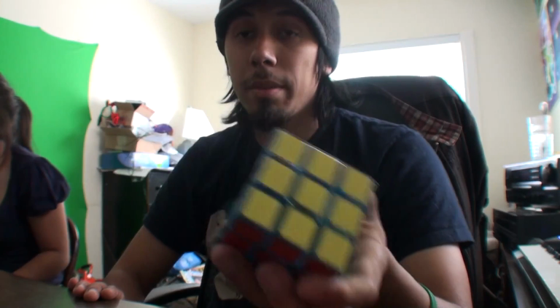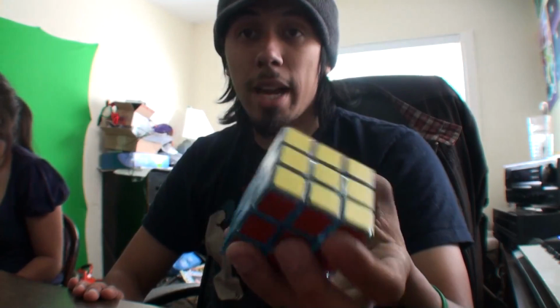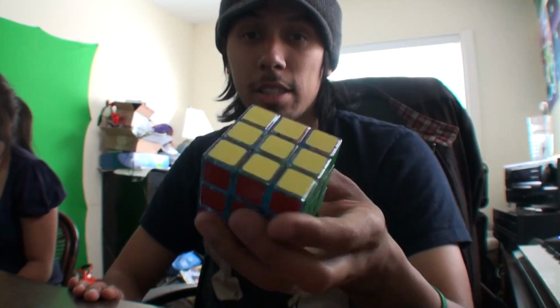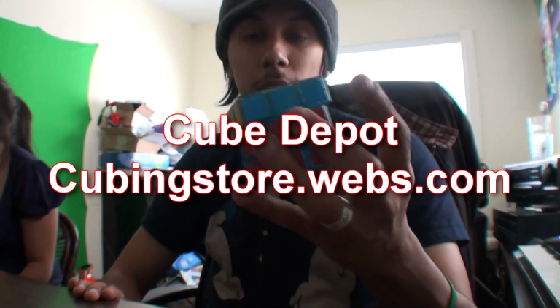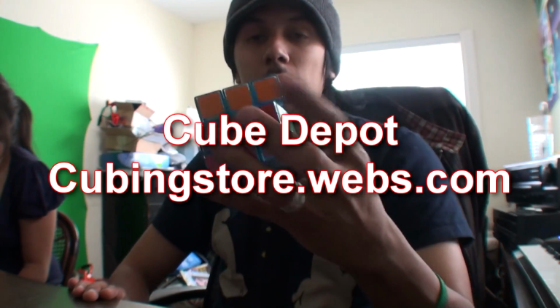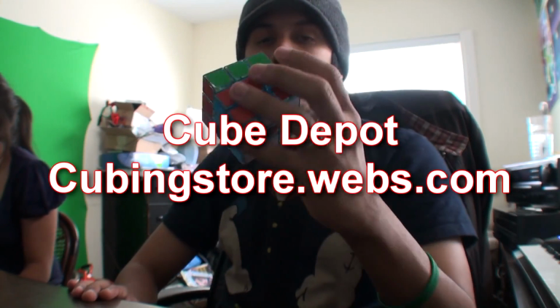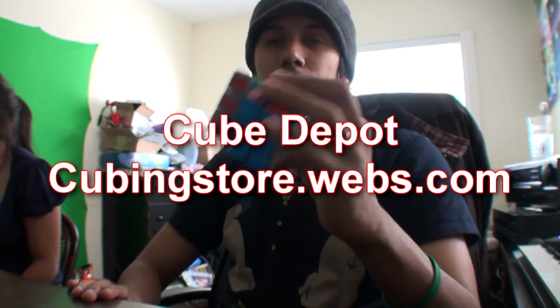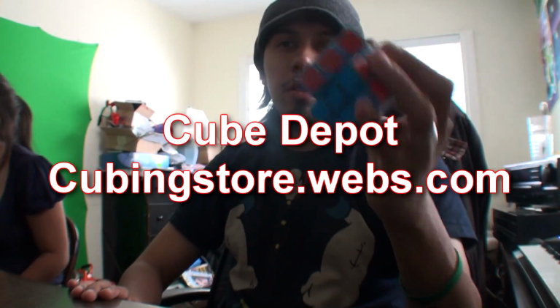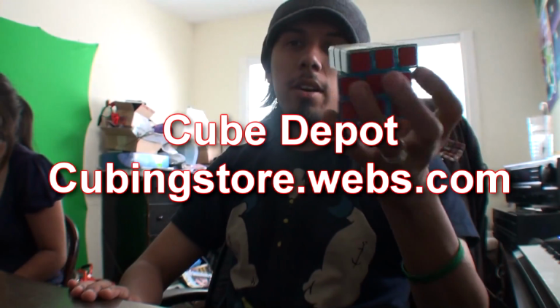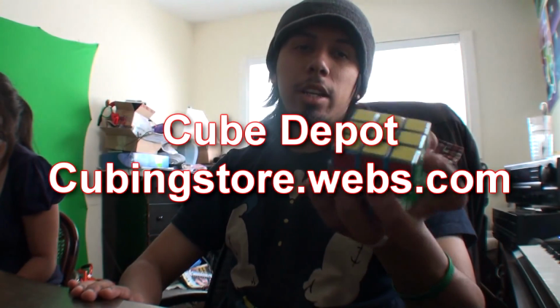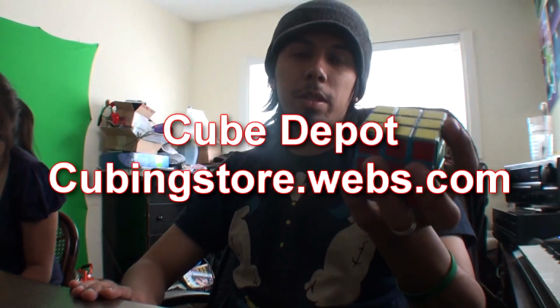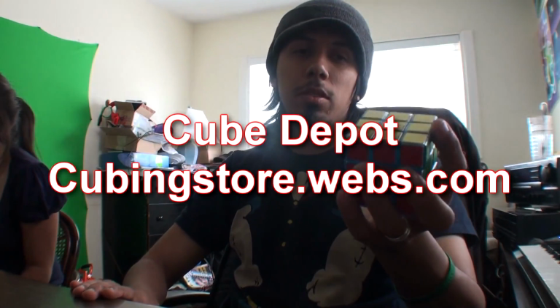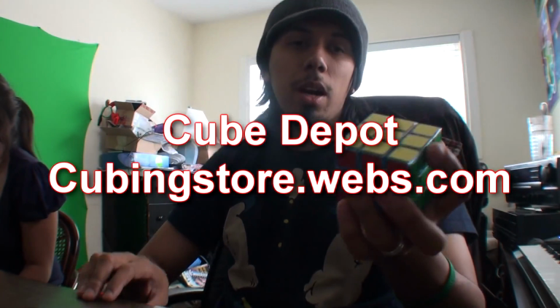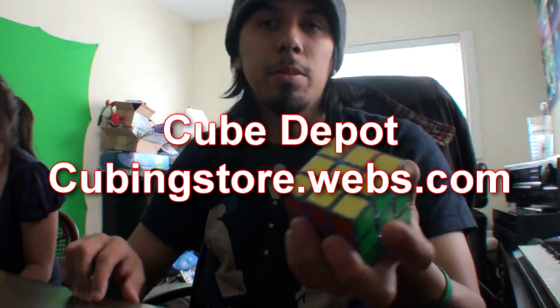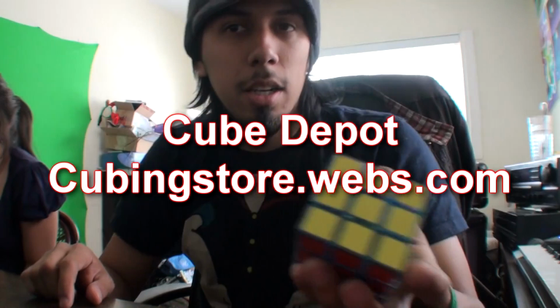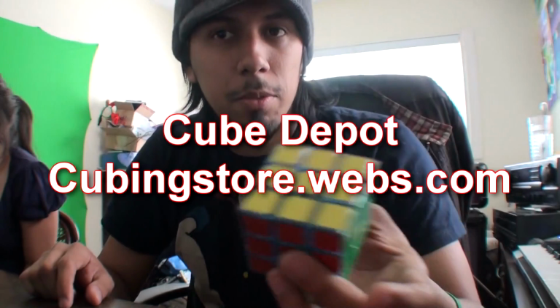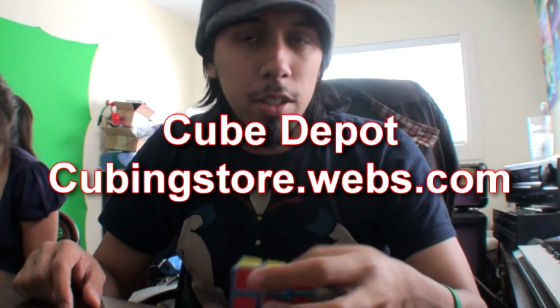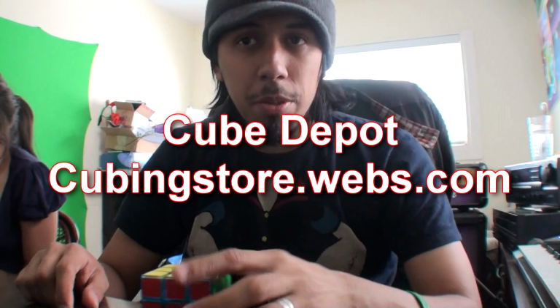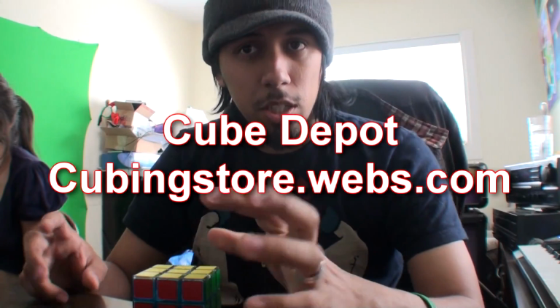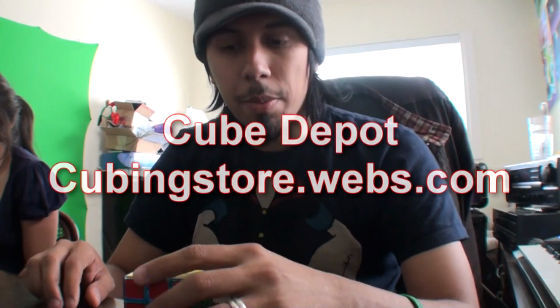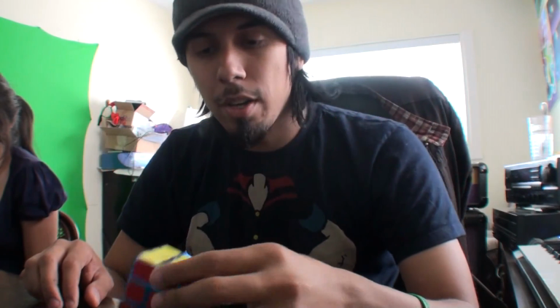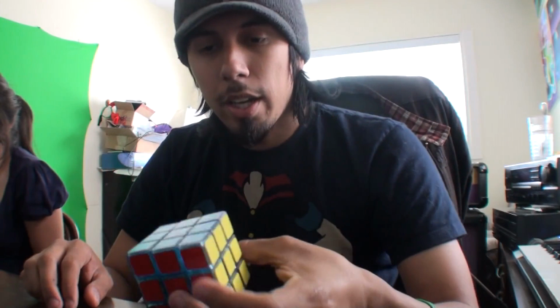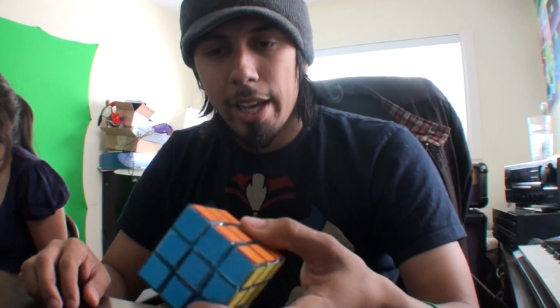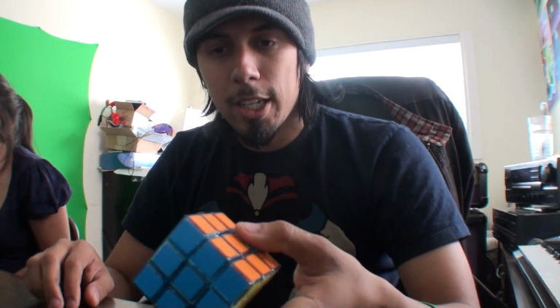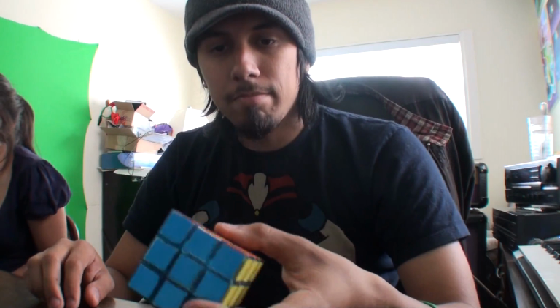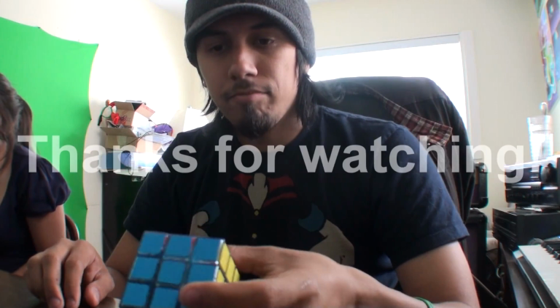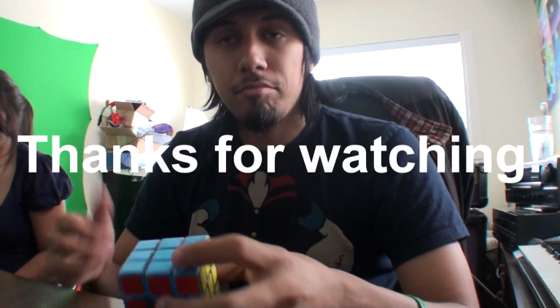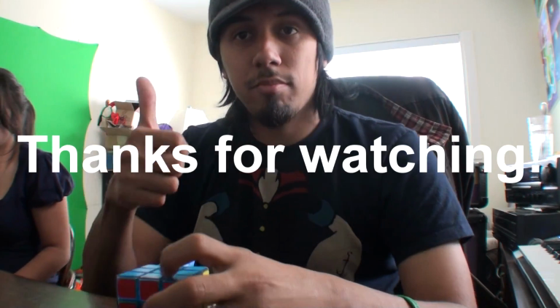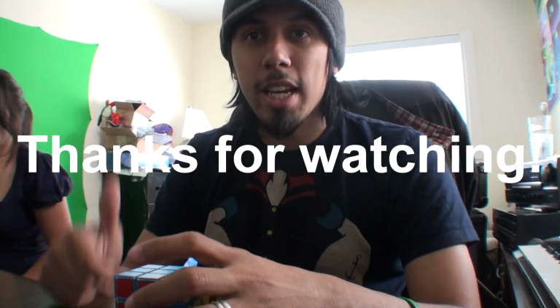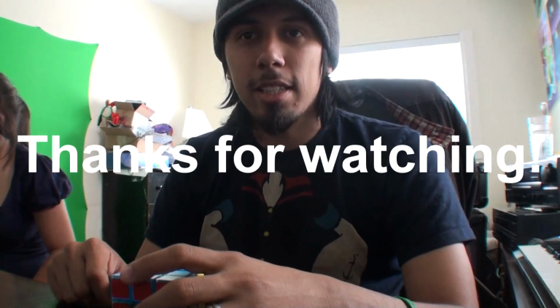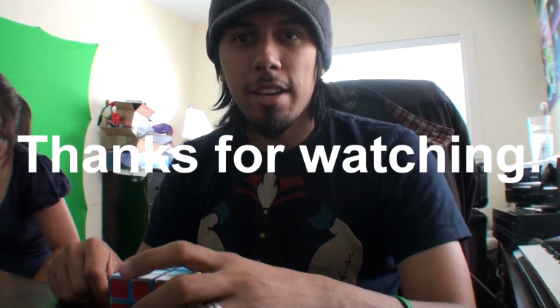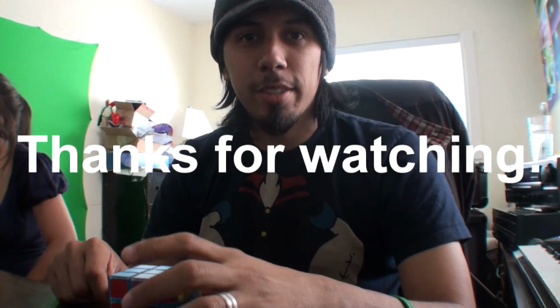Definitely check one out at cubingstore.webs.com, also known as Cube Depot. Yeah, I guess that's it — have a good one.